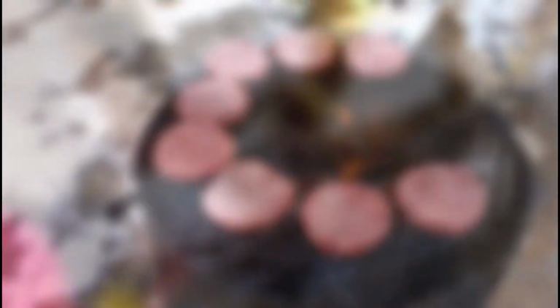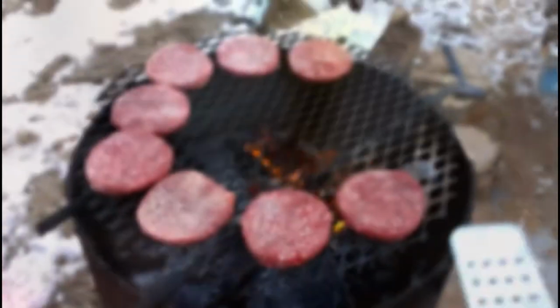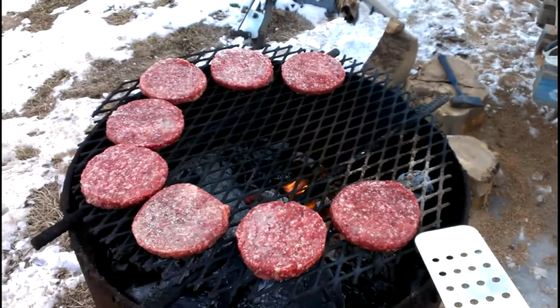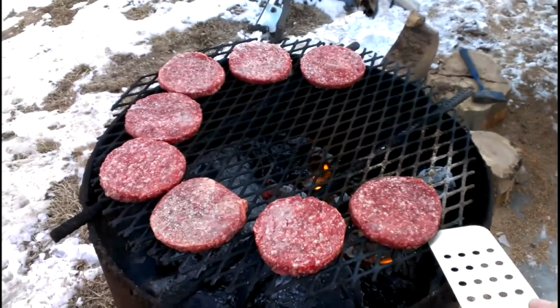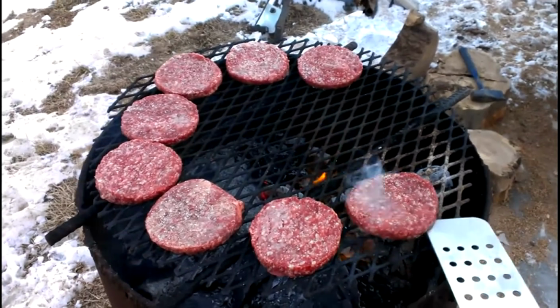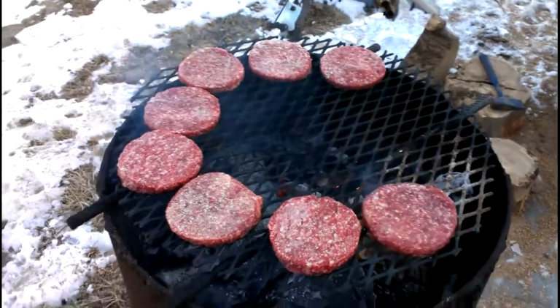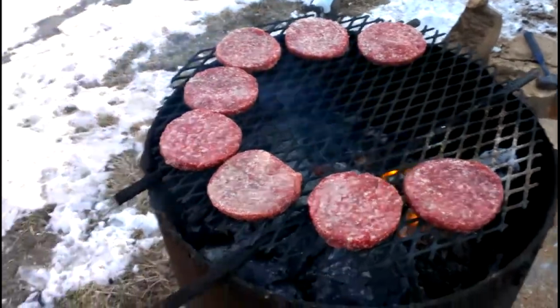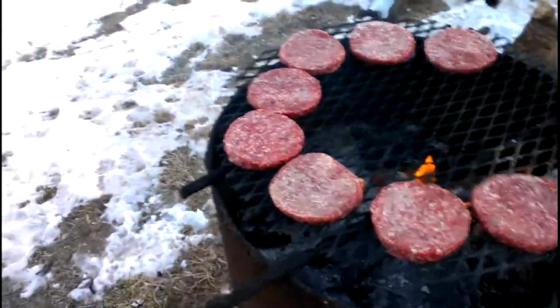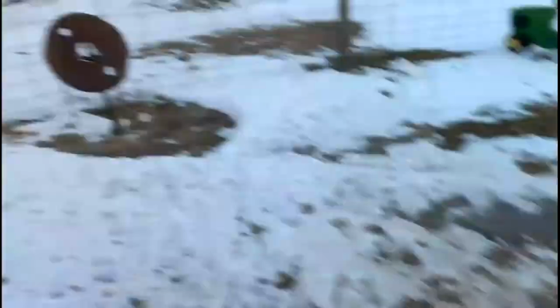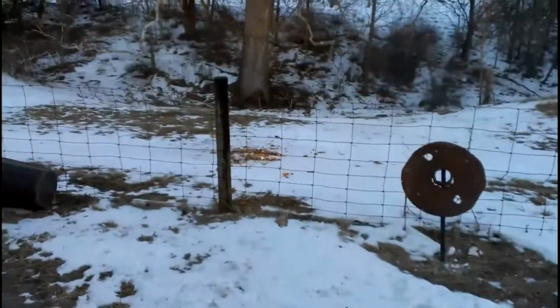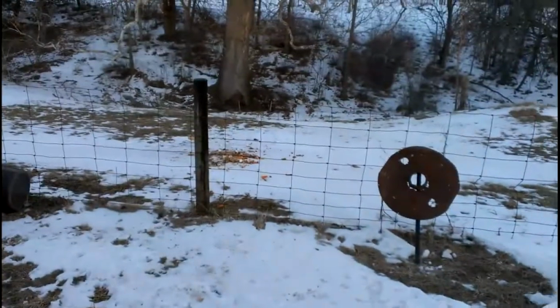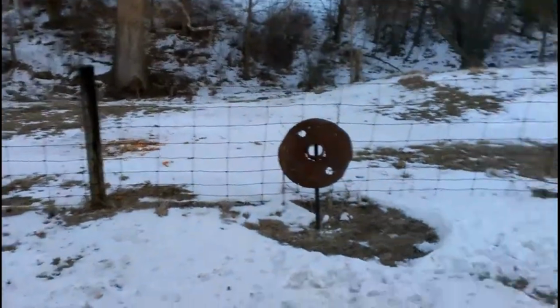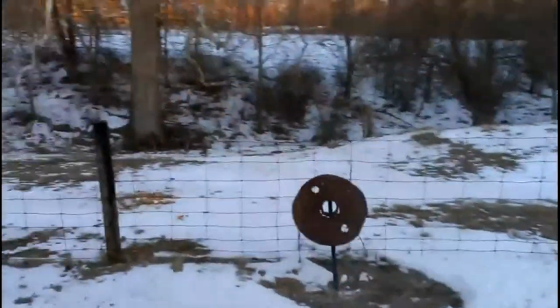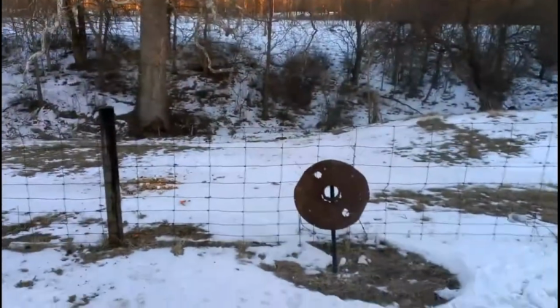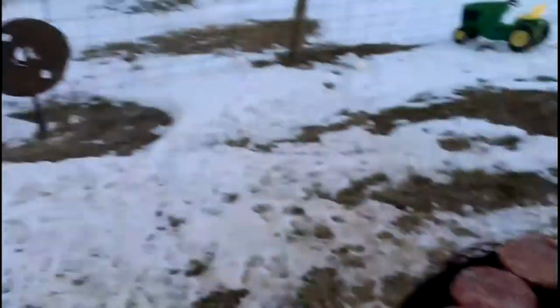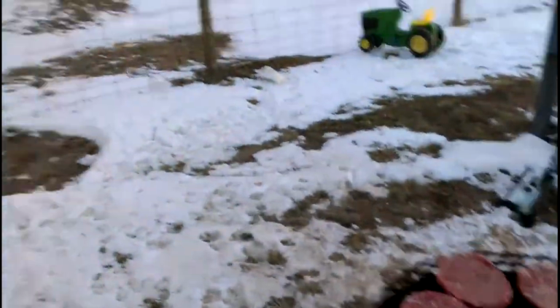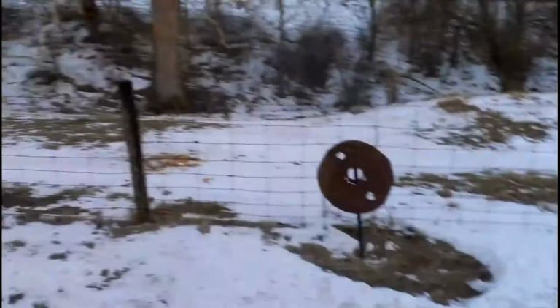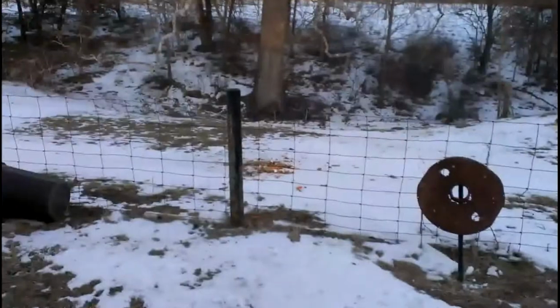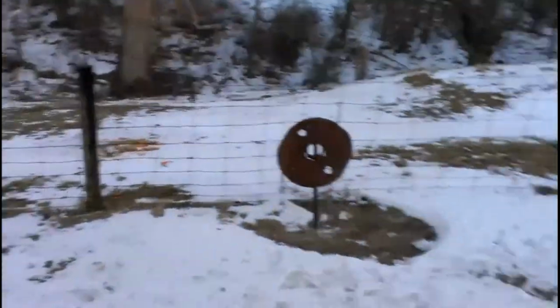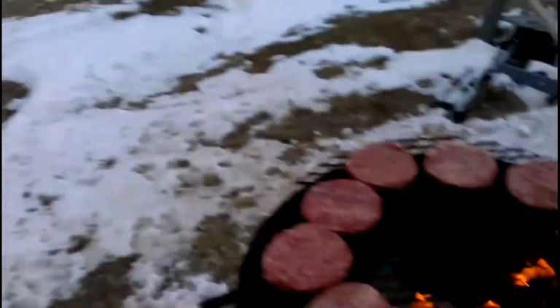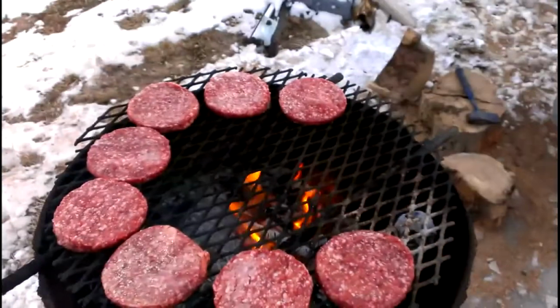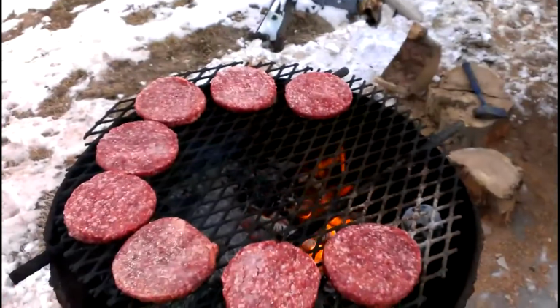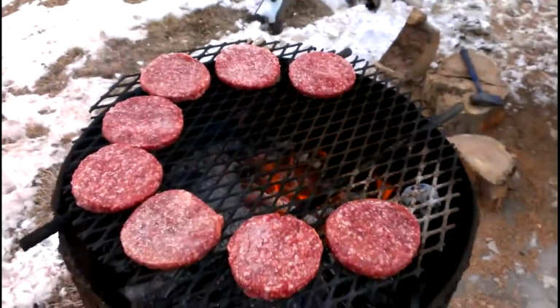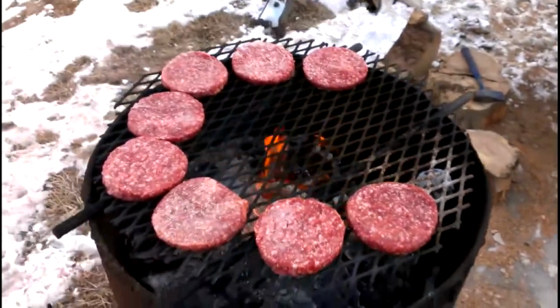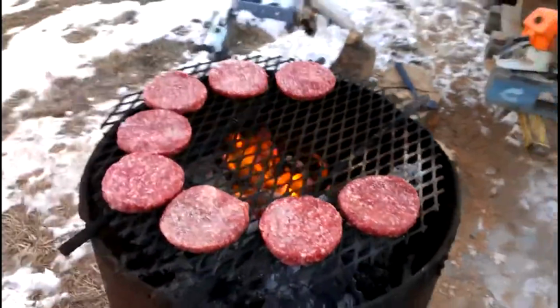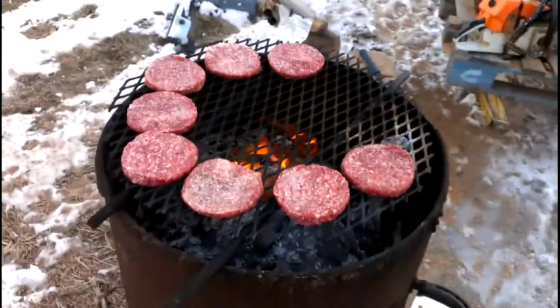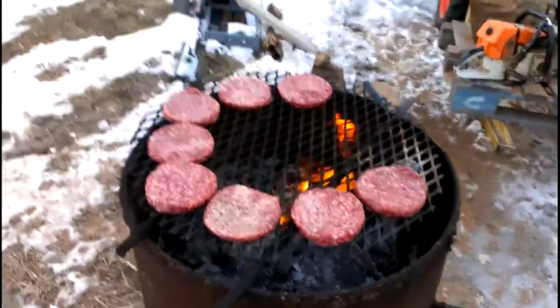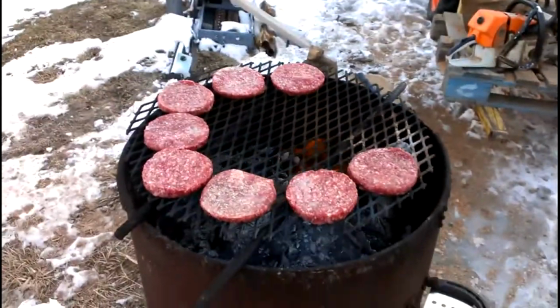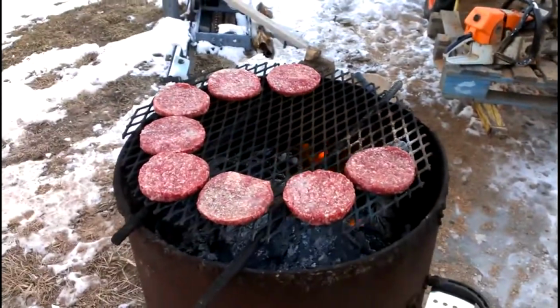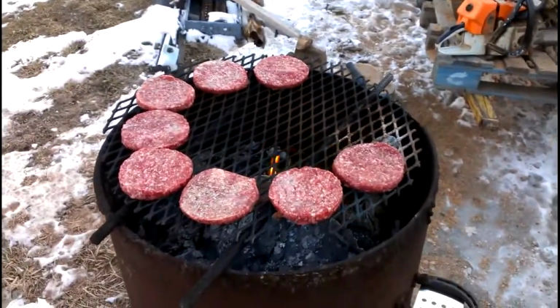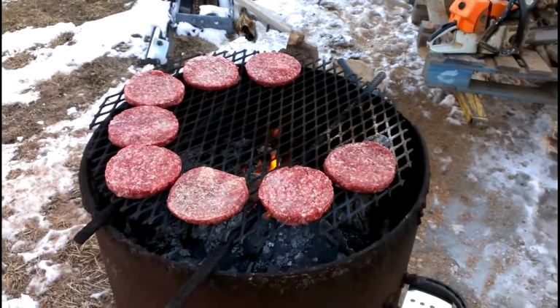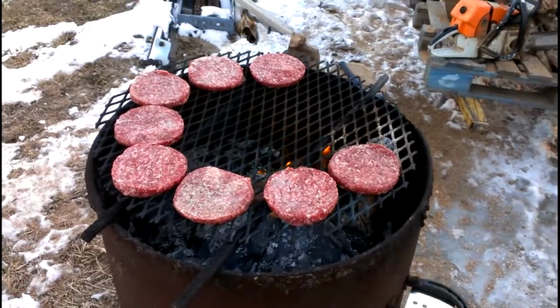This is about as local a beef as you can get. The cow used to eat the compost from right over there, so this is pretty damn local — like 20 feet away. Anyway, I'm gonna cook these.